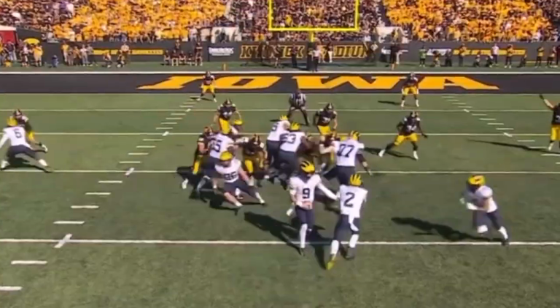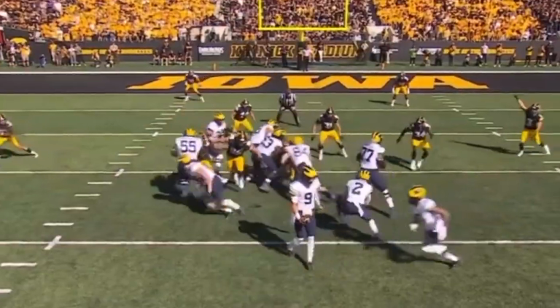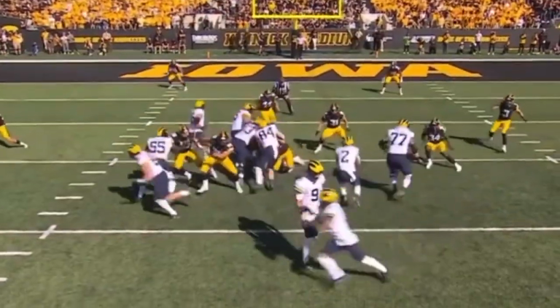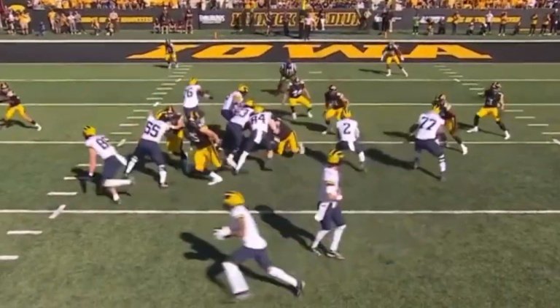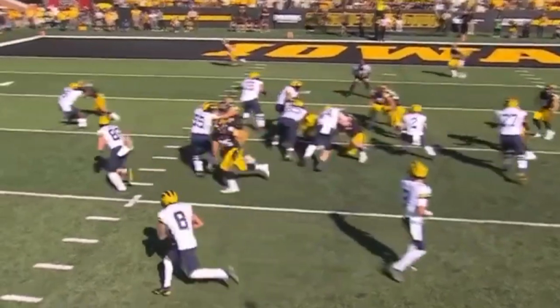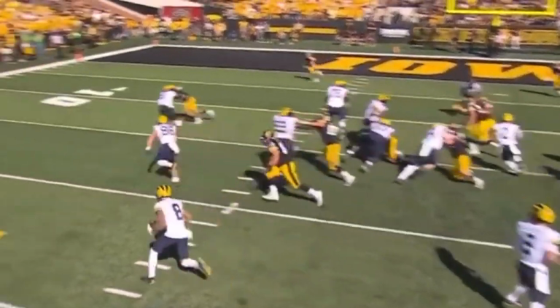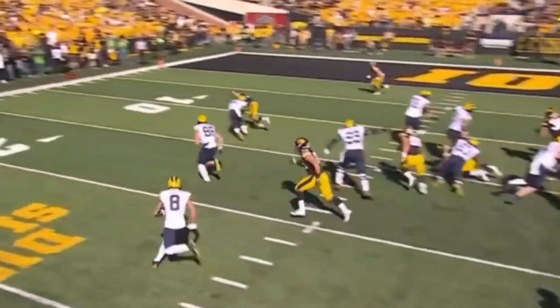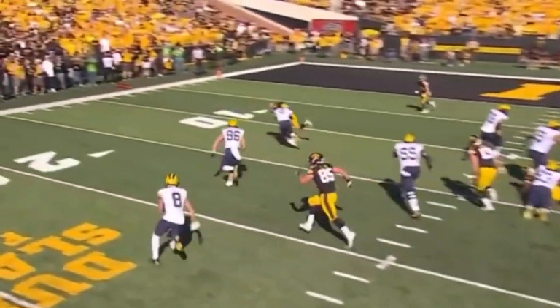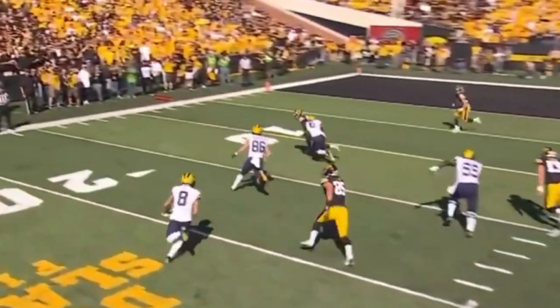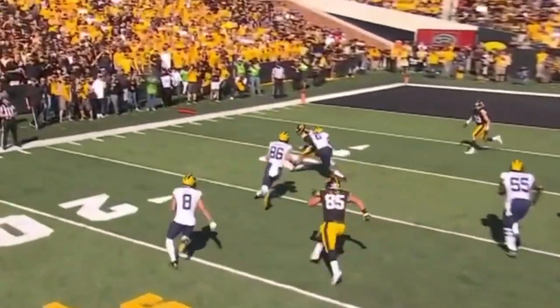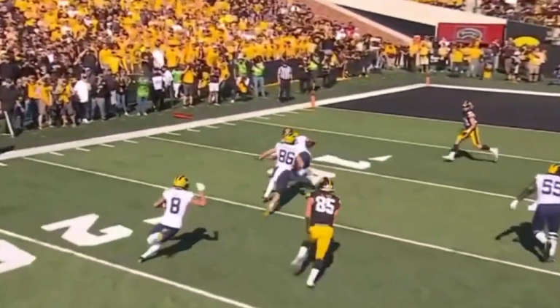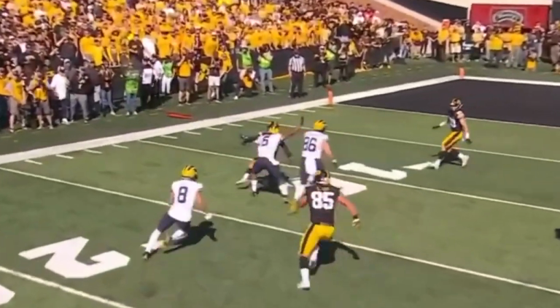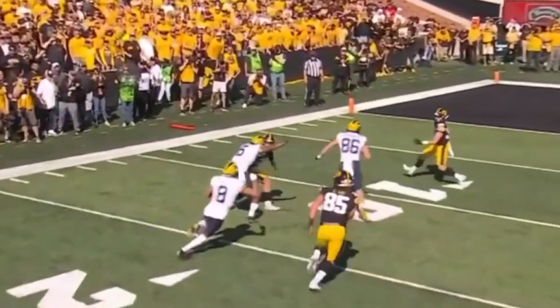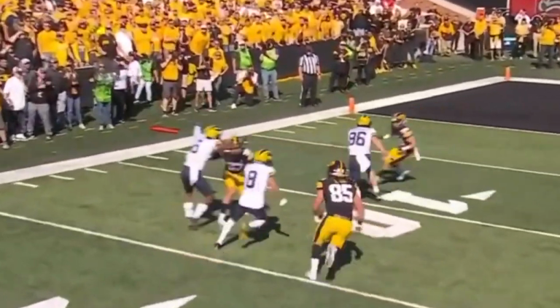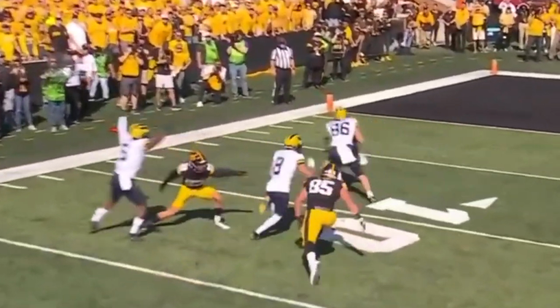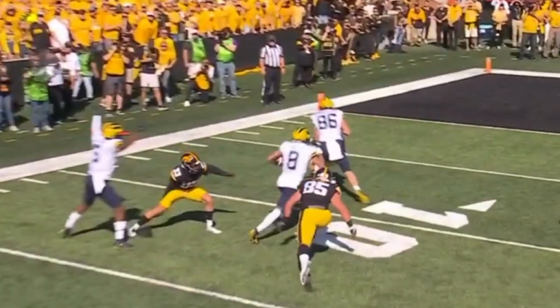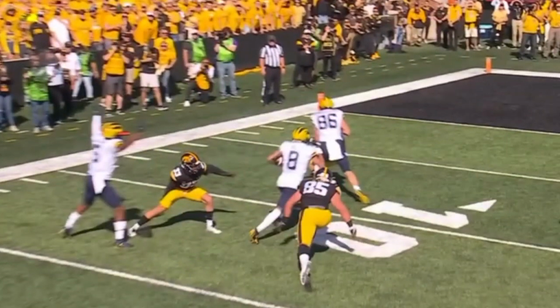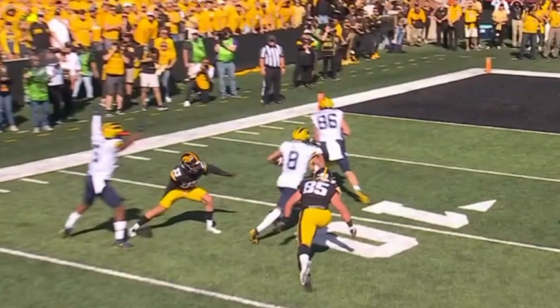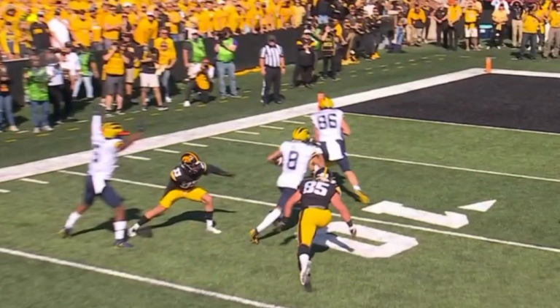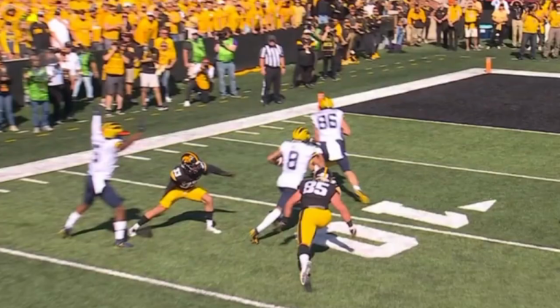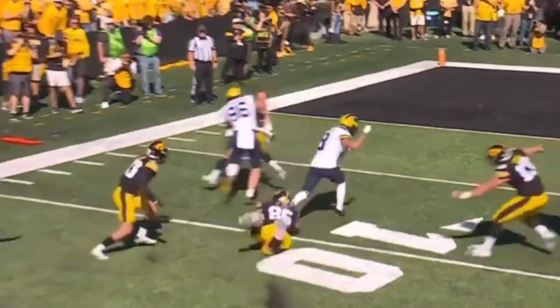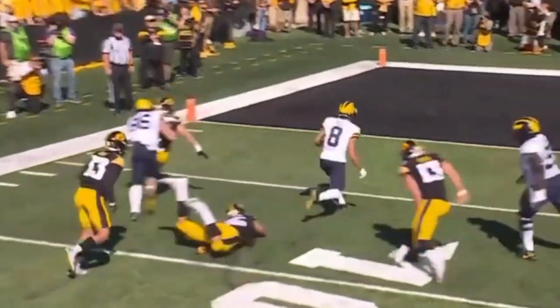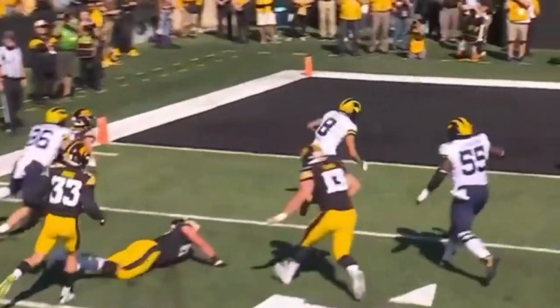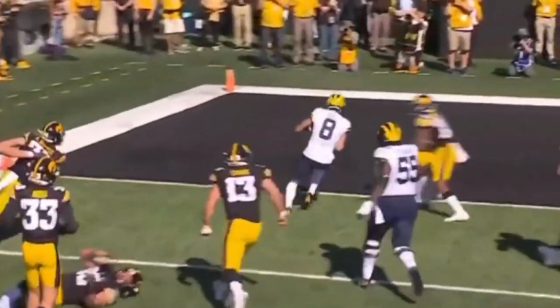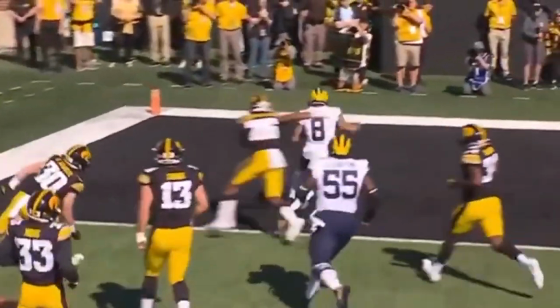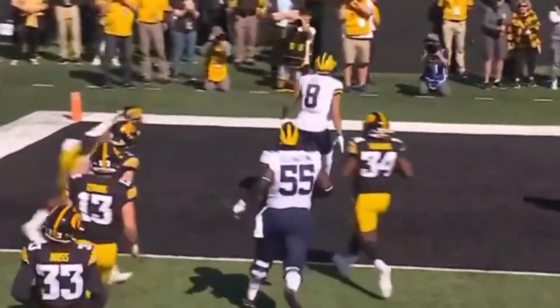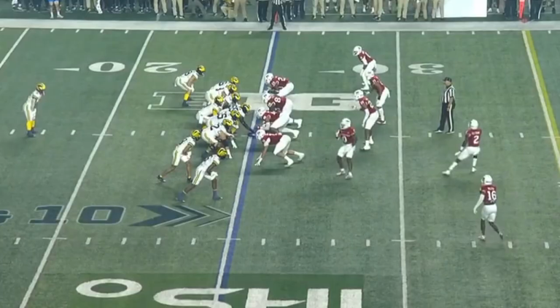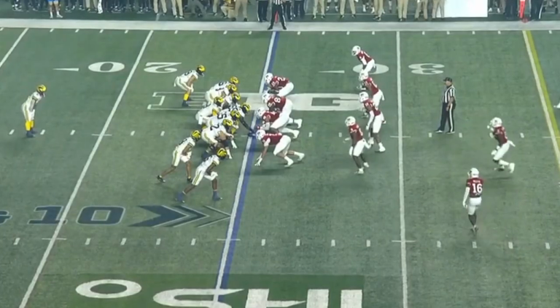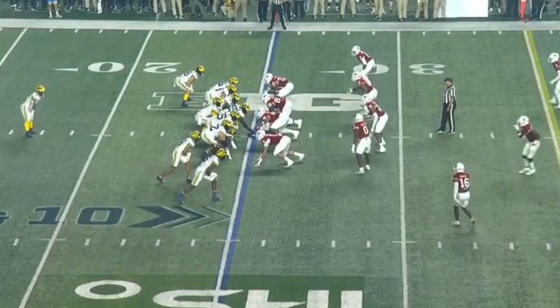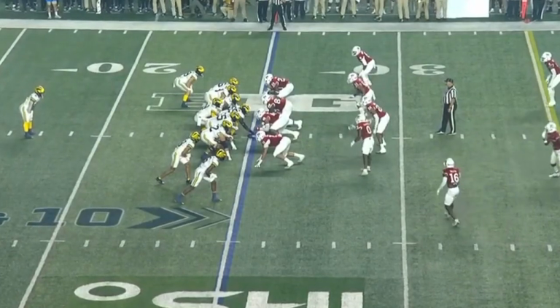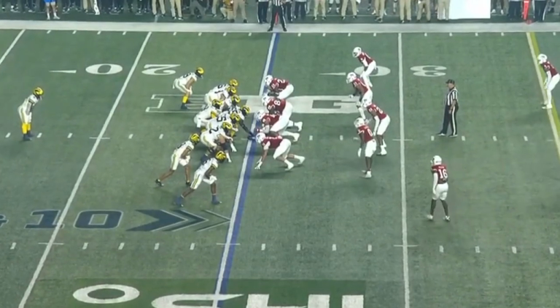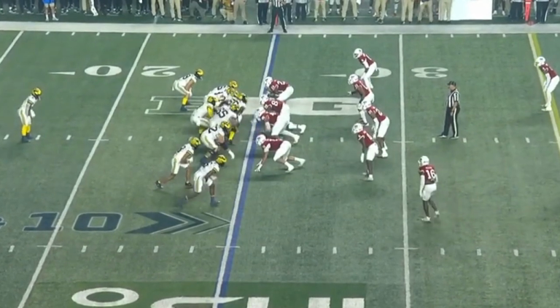Number six has got a great block on Riley Moss. And then Scroonmaker, 86, there's the block — boom! He gets Quinn Schulte, the safety, and he's split. Releasing percentage tops in the country.